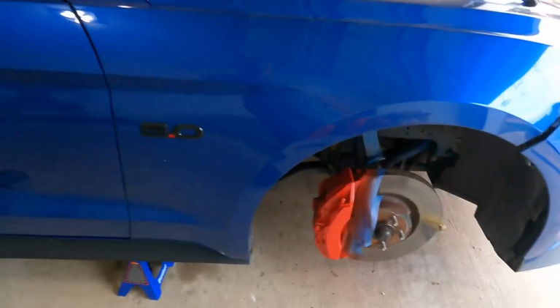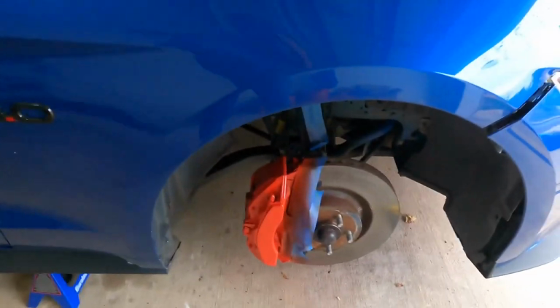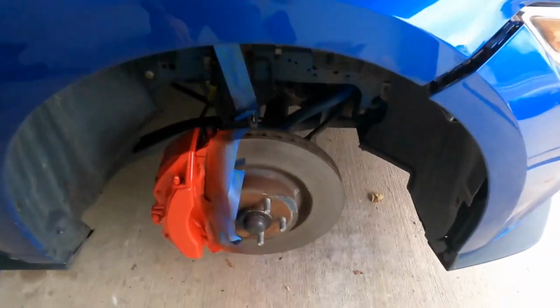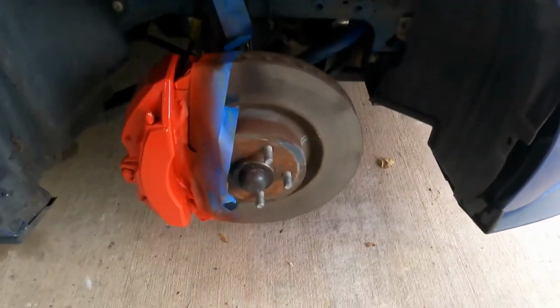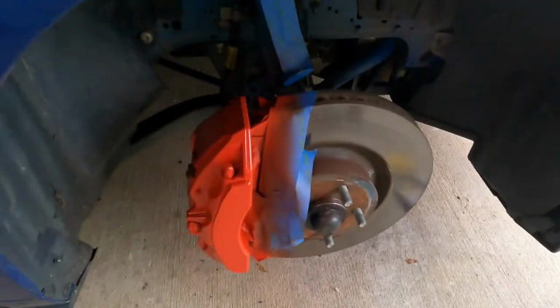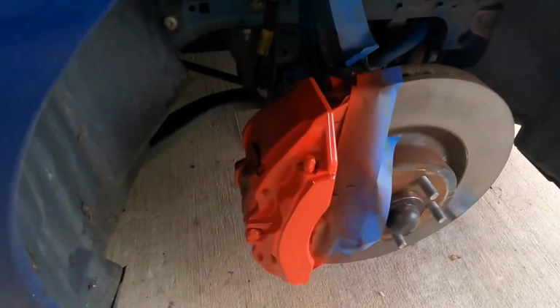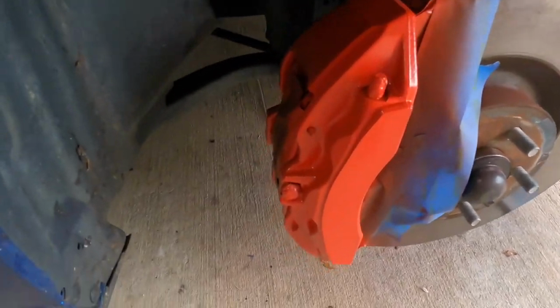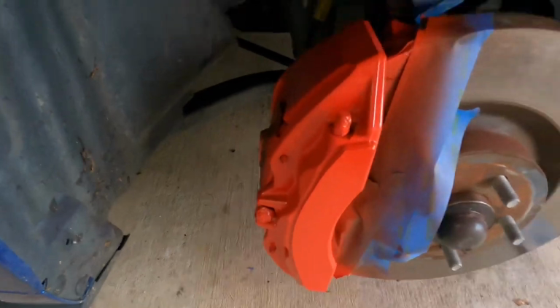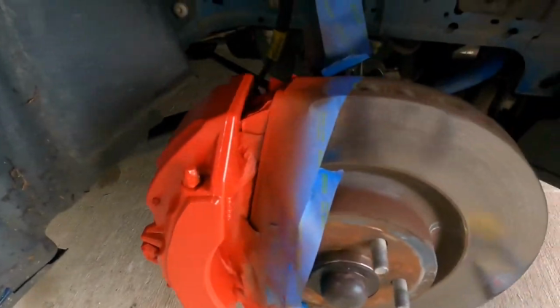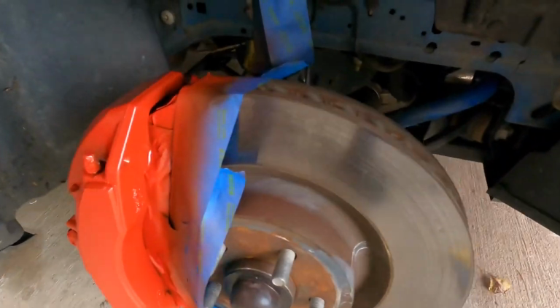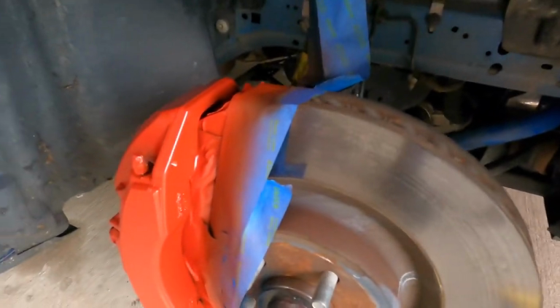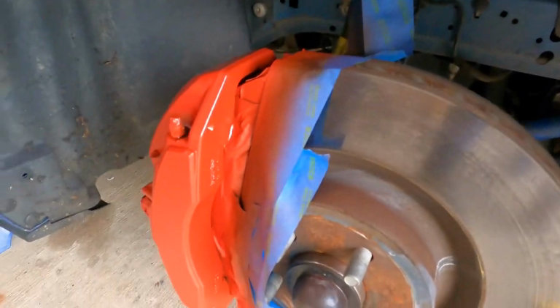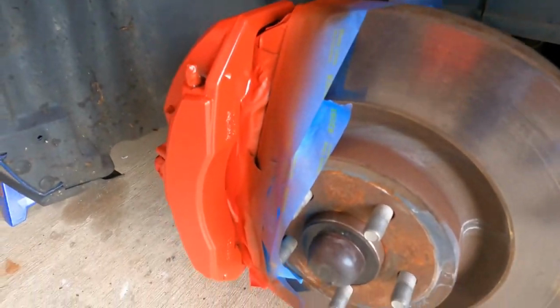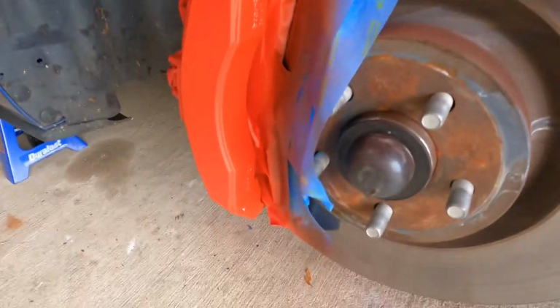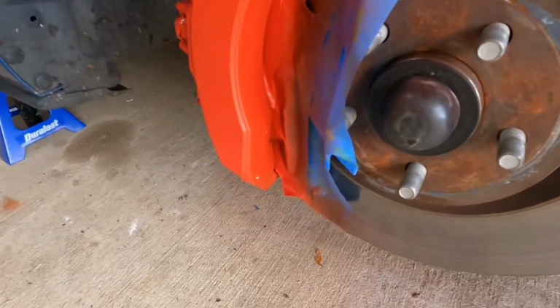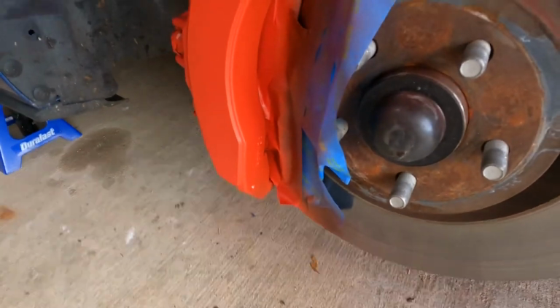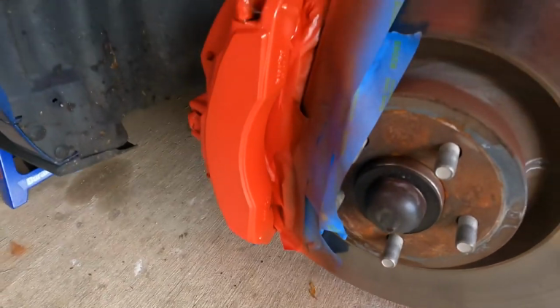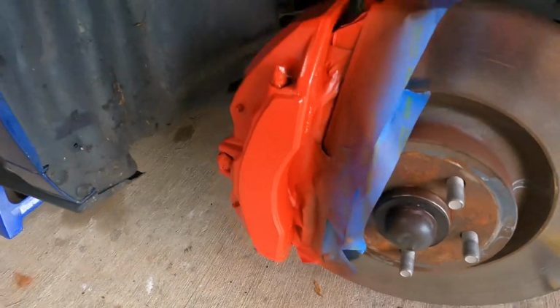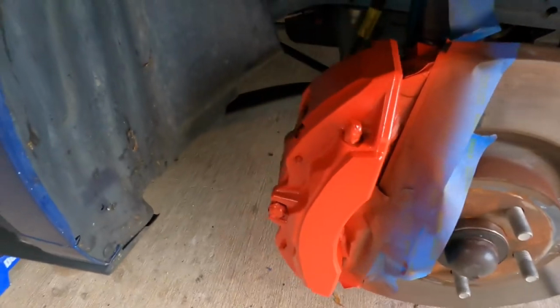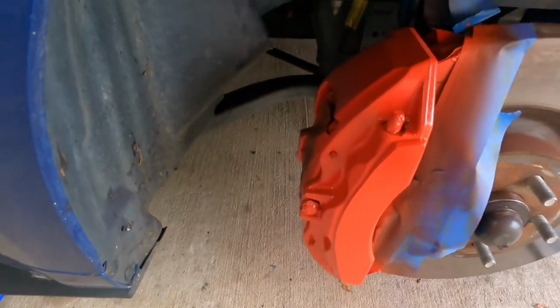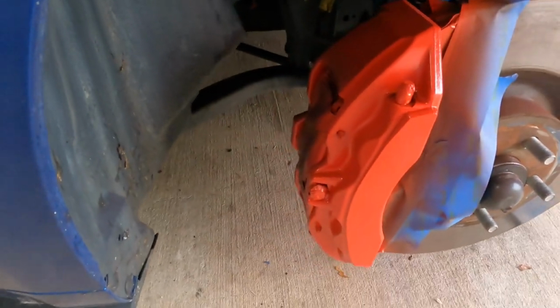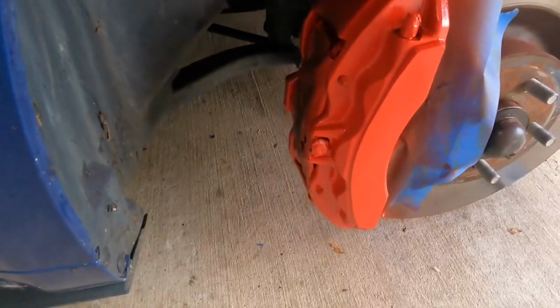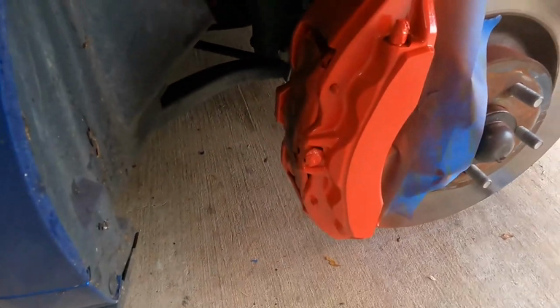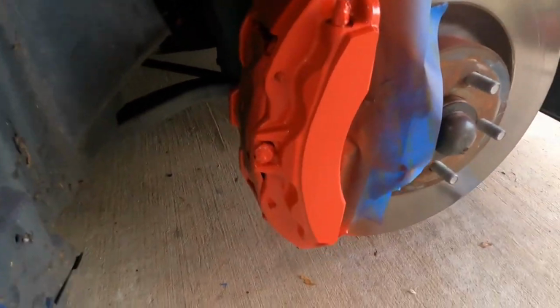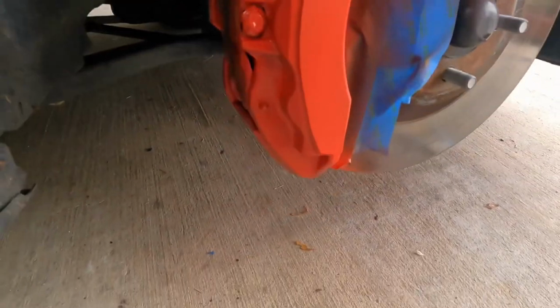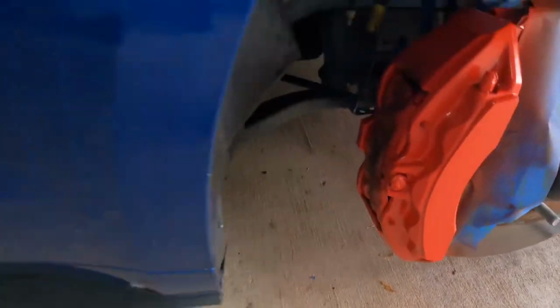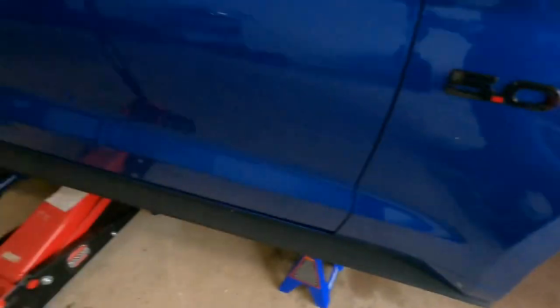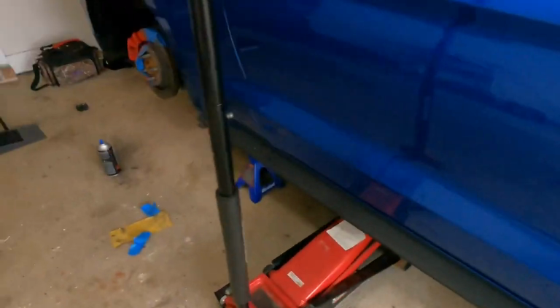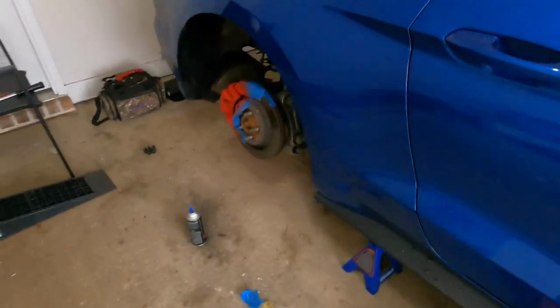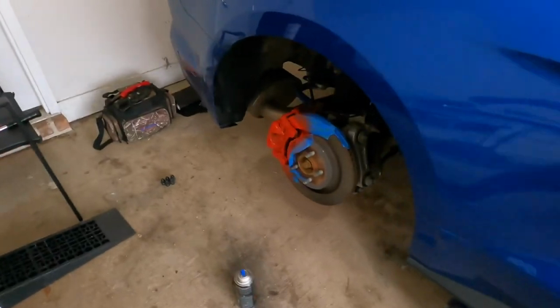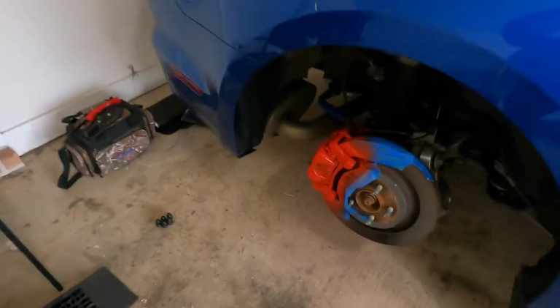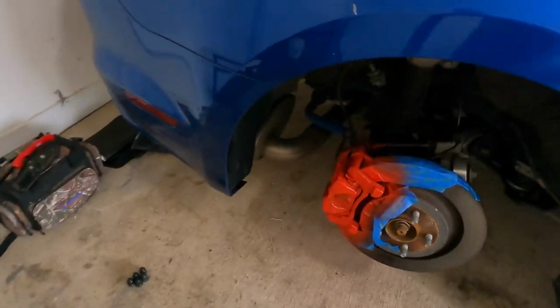So the last coat just went on — it's drying right now. I think it's getting pretty close, it went on about two or three minutes ago. This is about what they look like with just paint. That's the front, and then the rear.